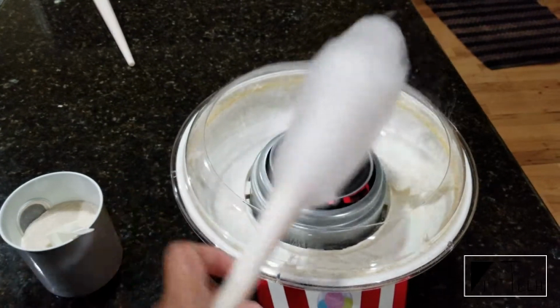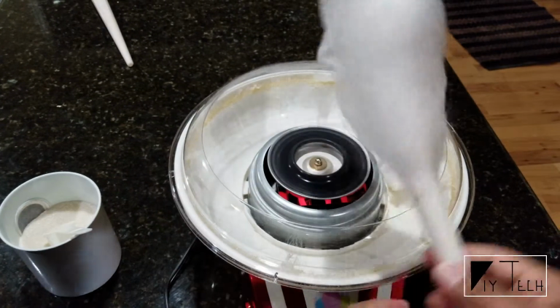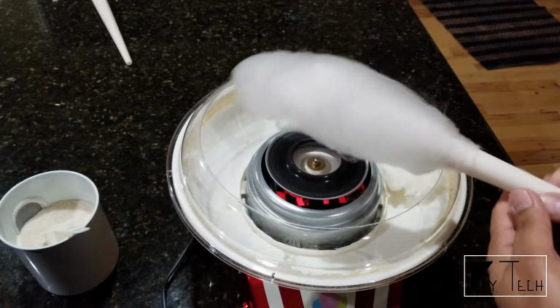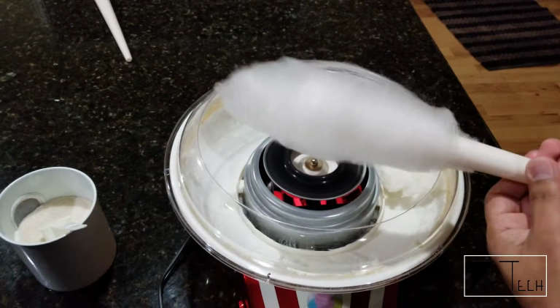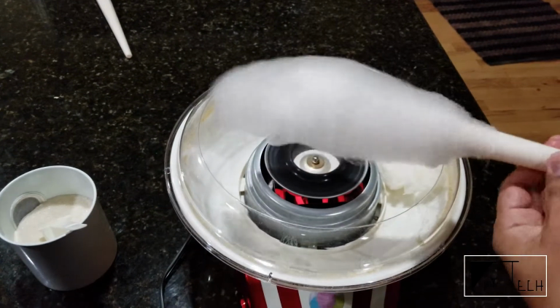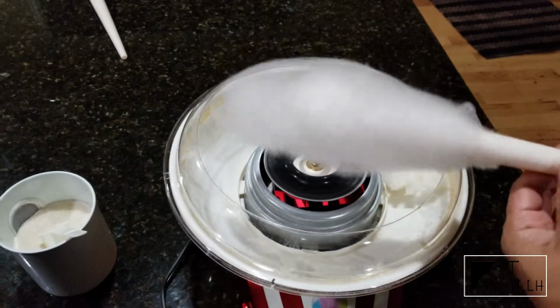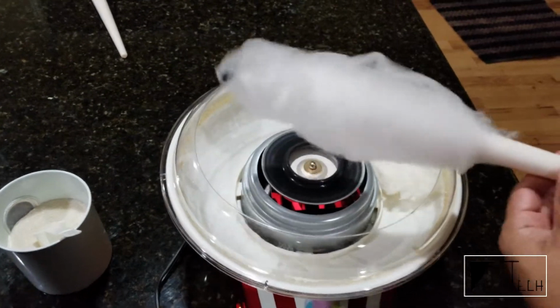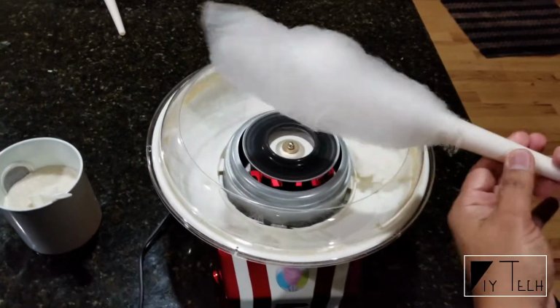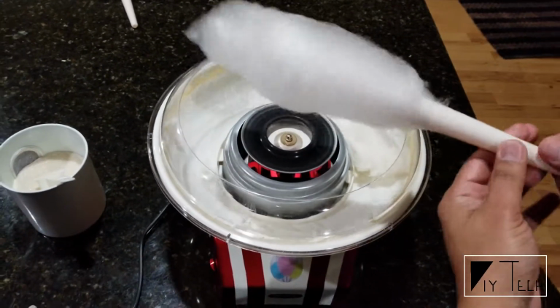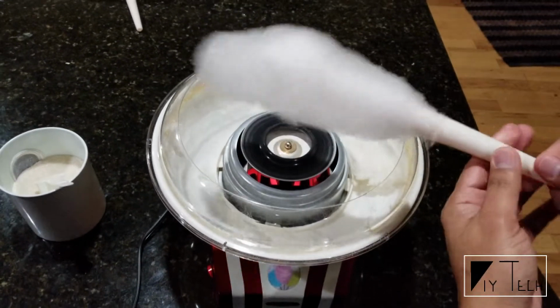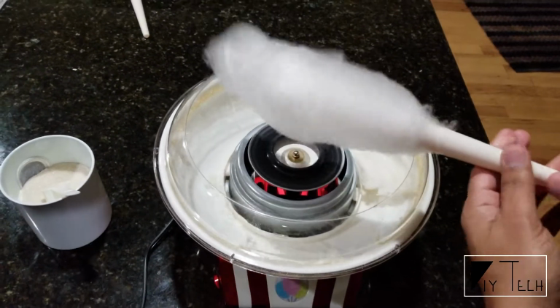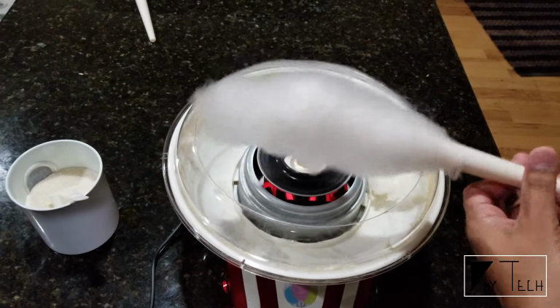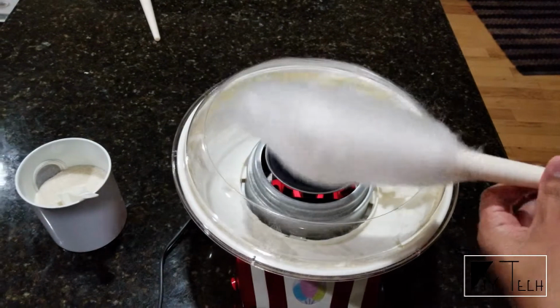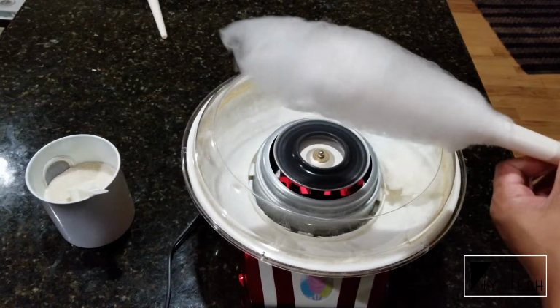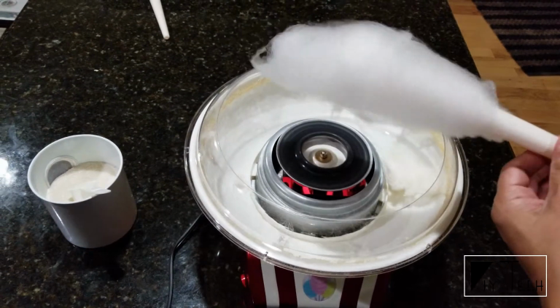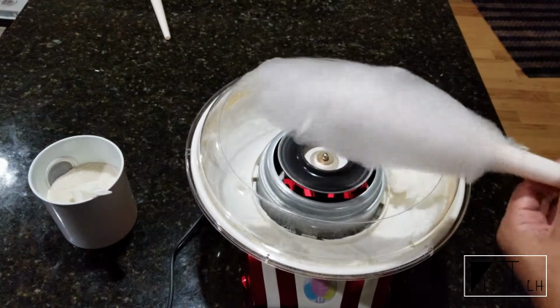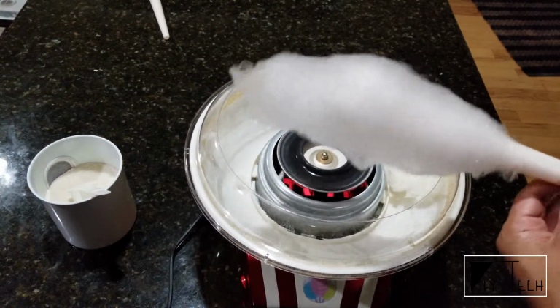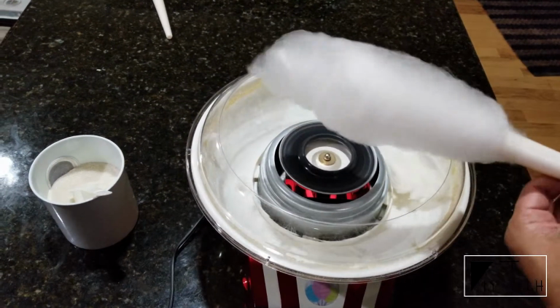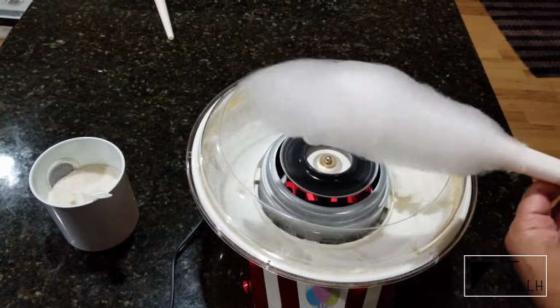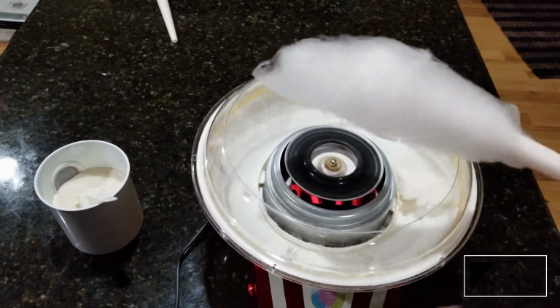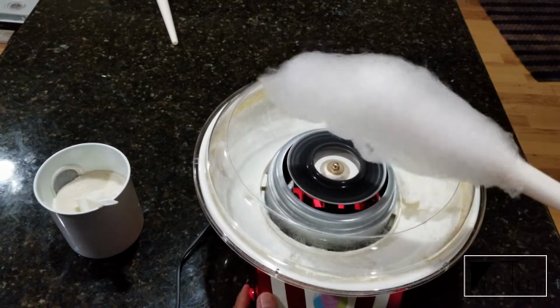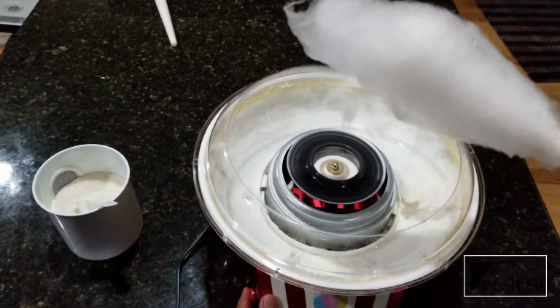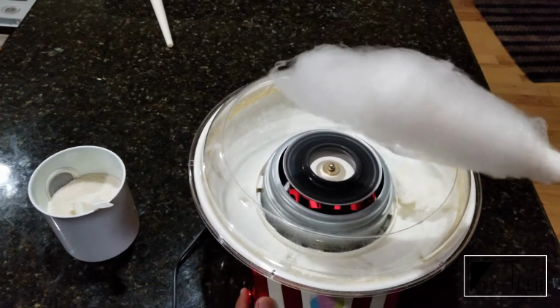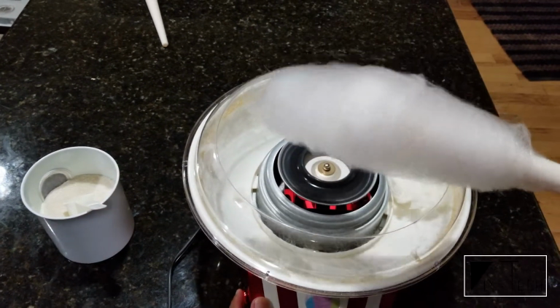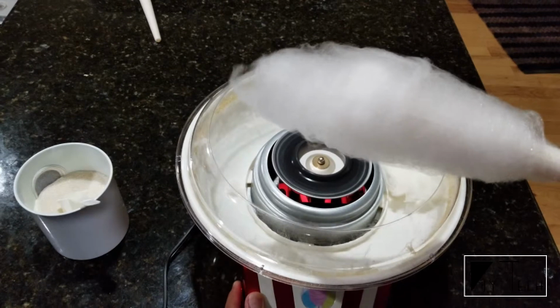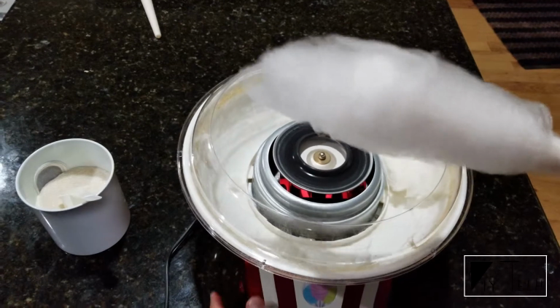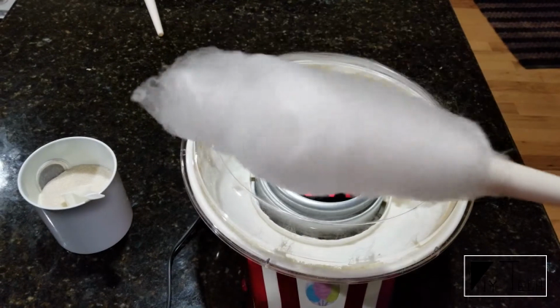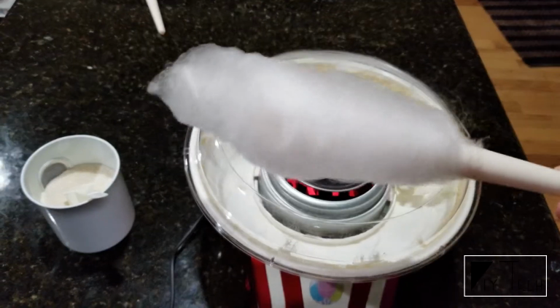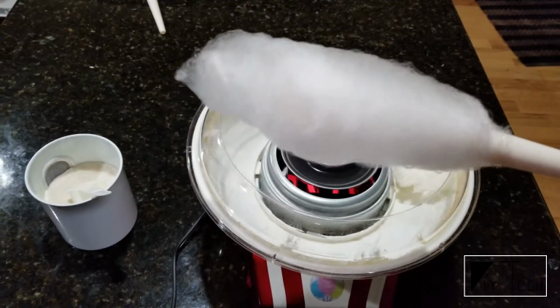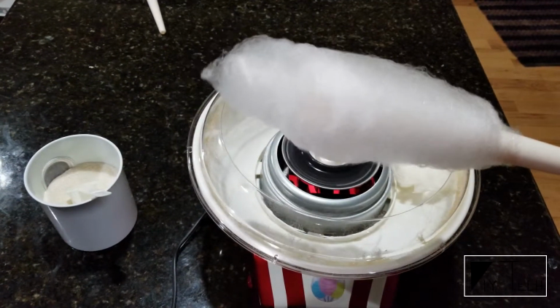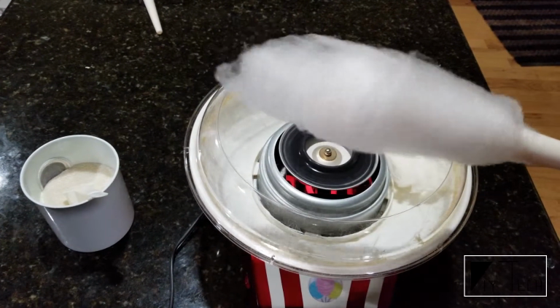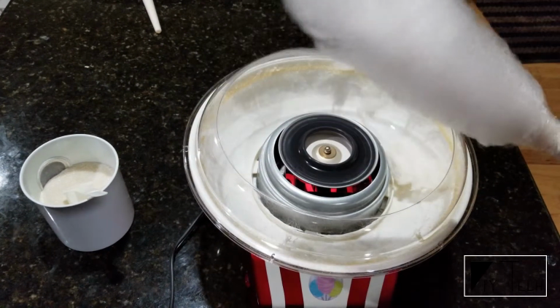I guess this is how we have to hold it. Not bad for an $18 cotton candy maker.